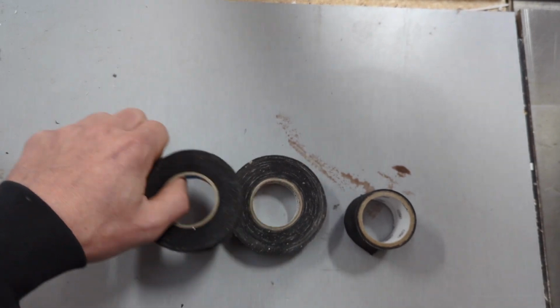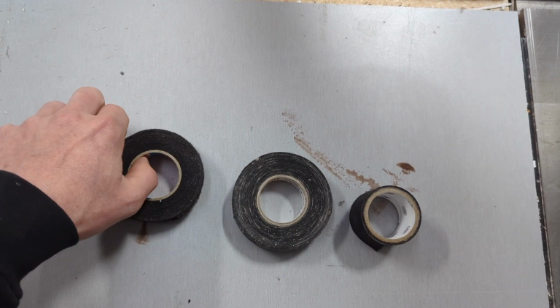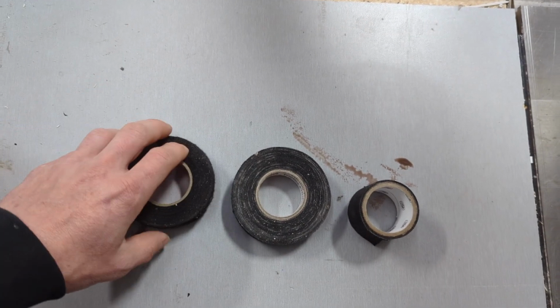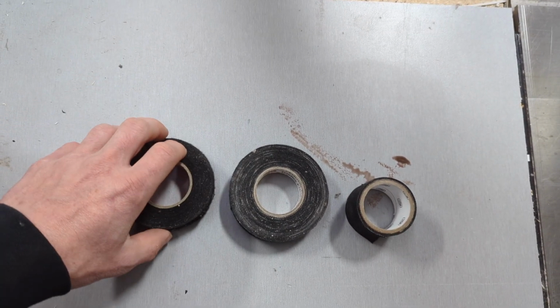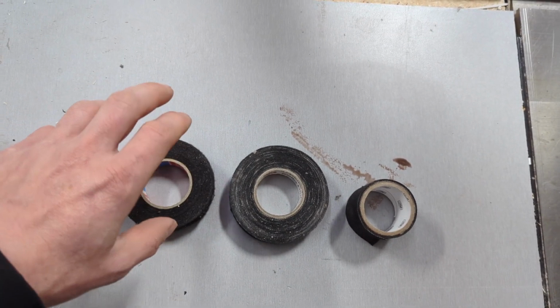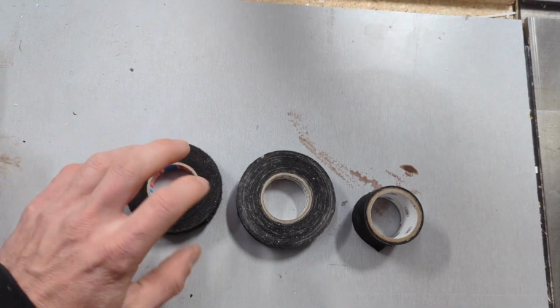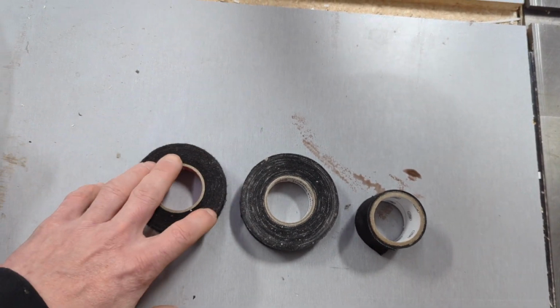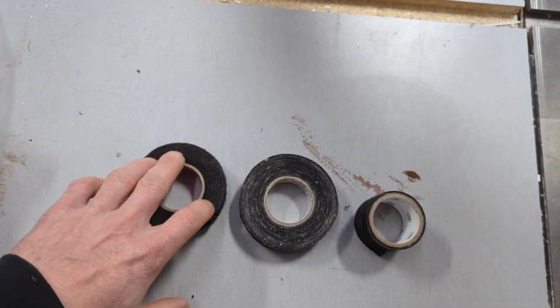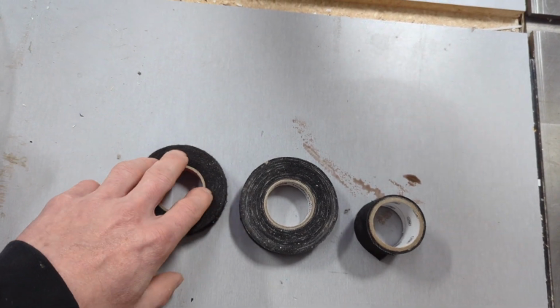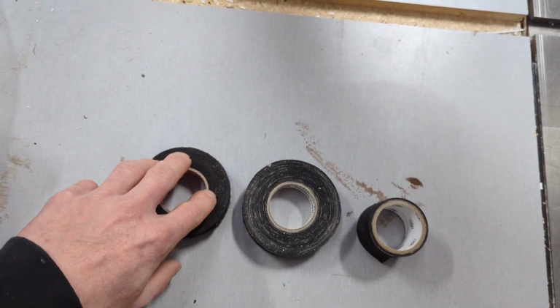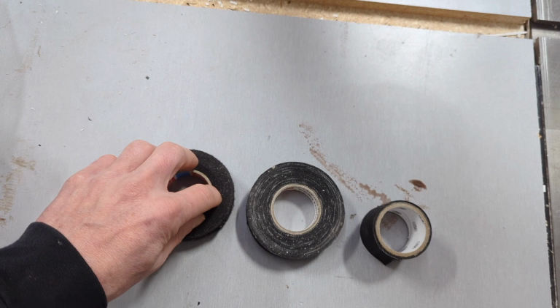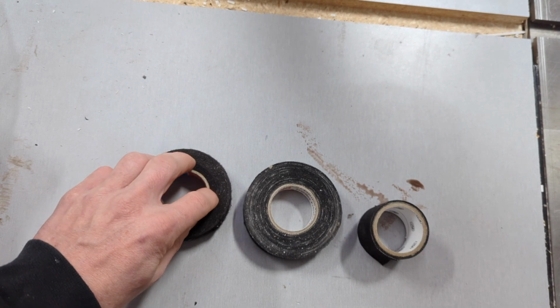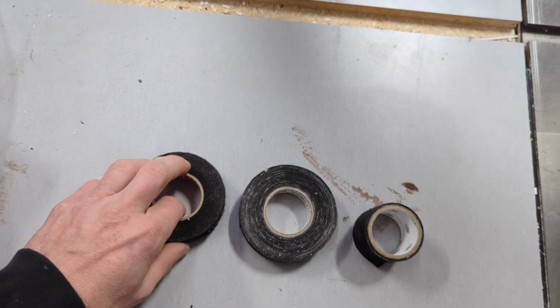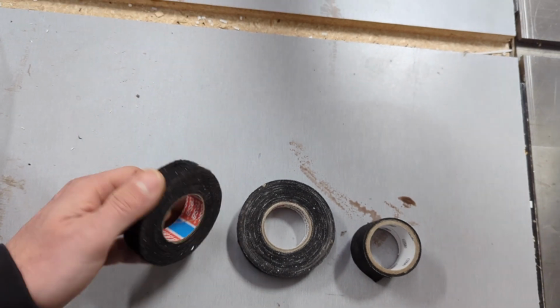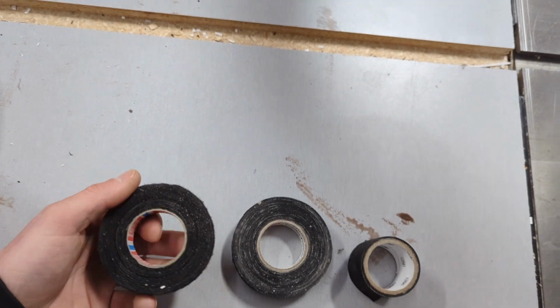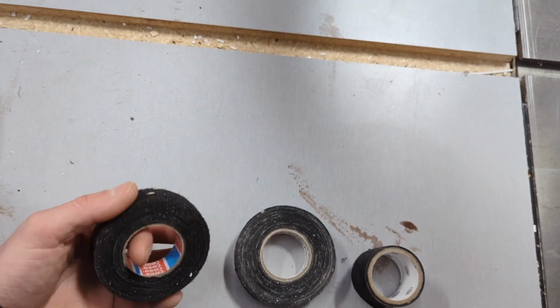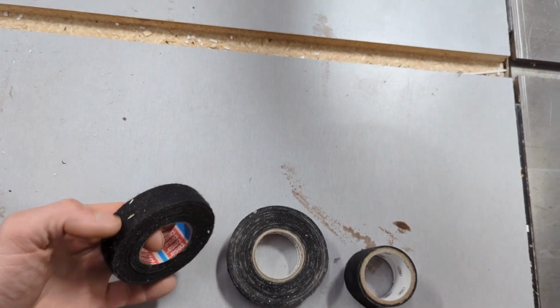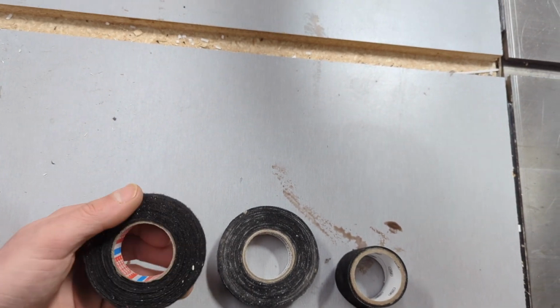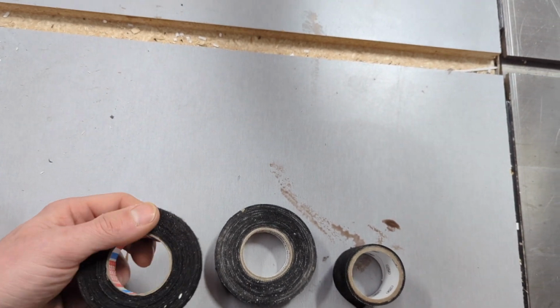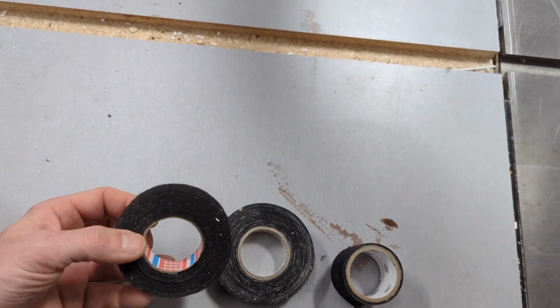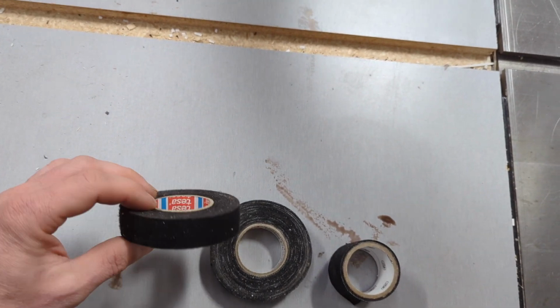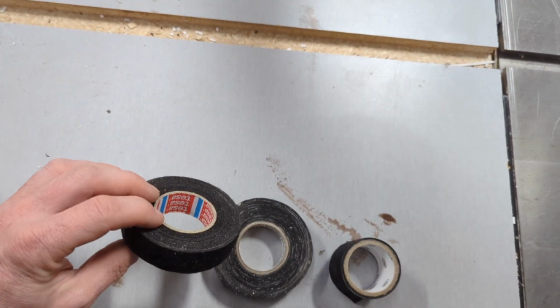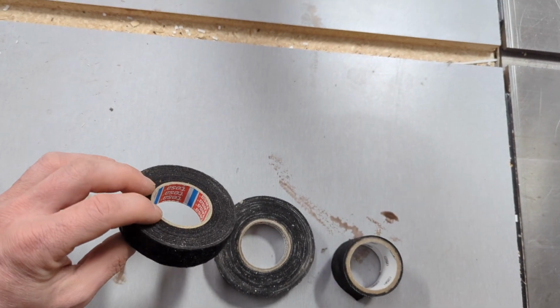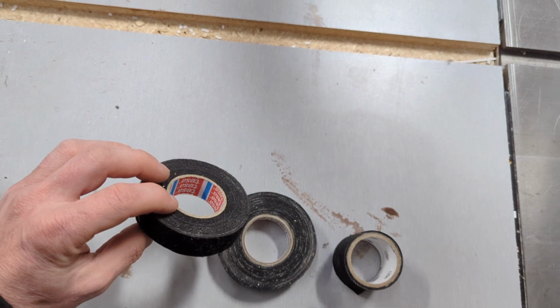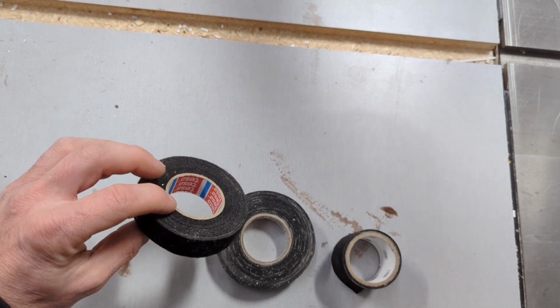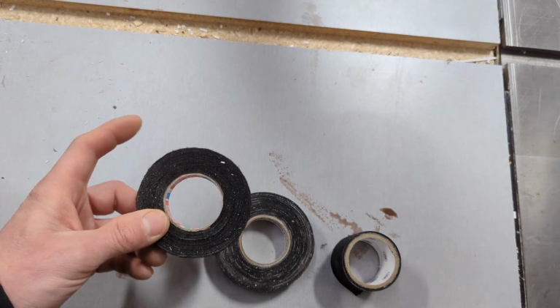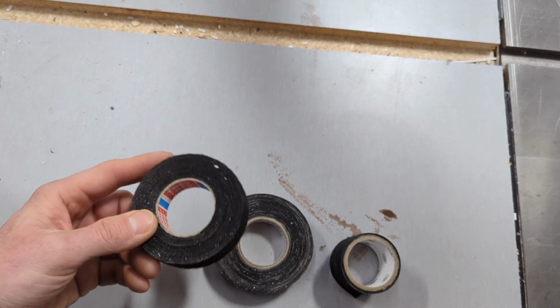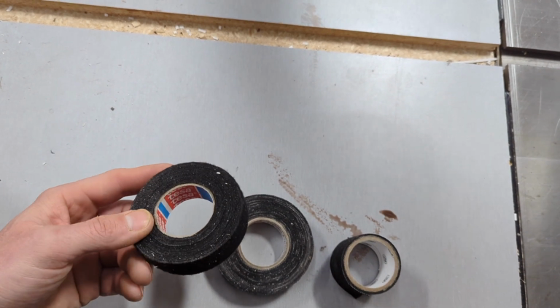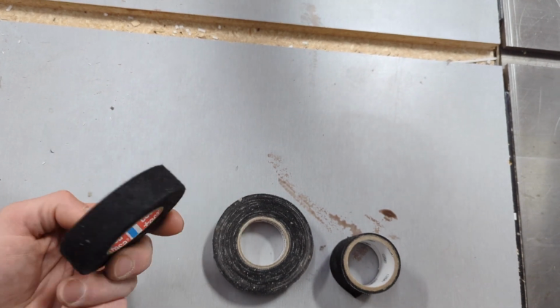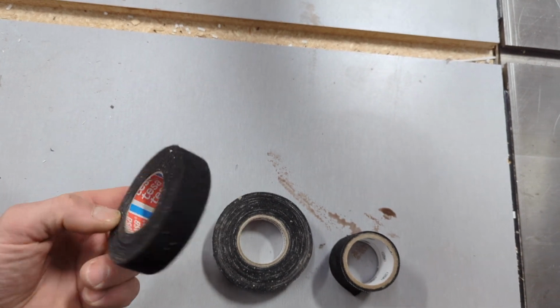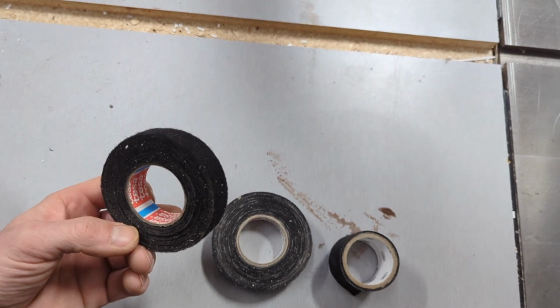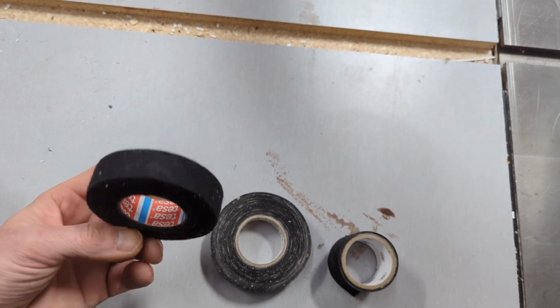So those are three options for friction tape. I'll link them in the description - it's surprisingly cheap. I usually go through three or four rolls per van build, but I absolutely love this stuff and can't recommend it enough. Tesa is my go-to.